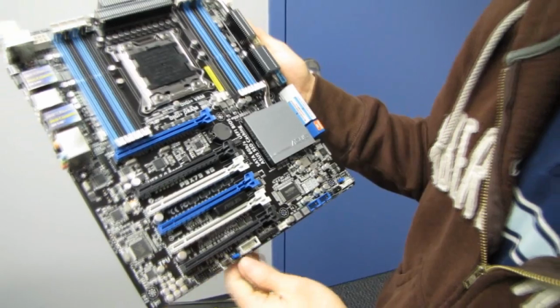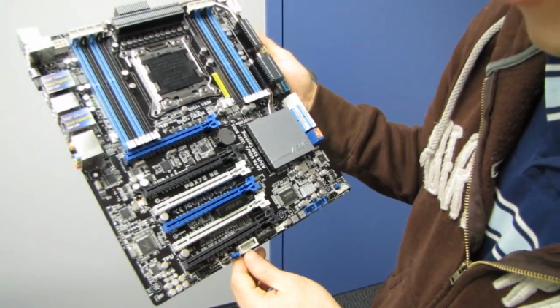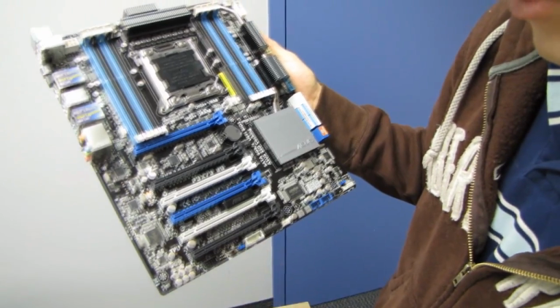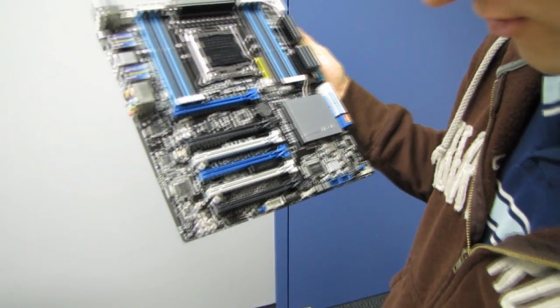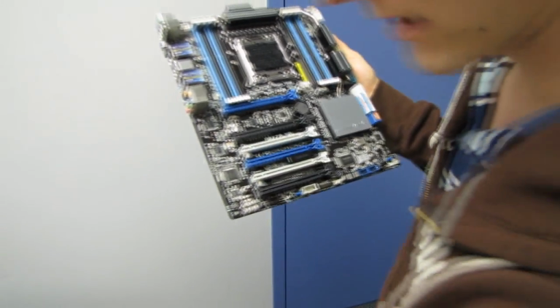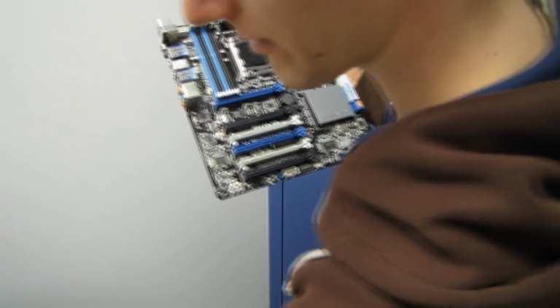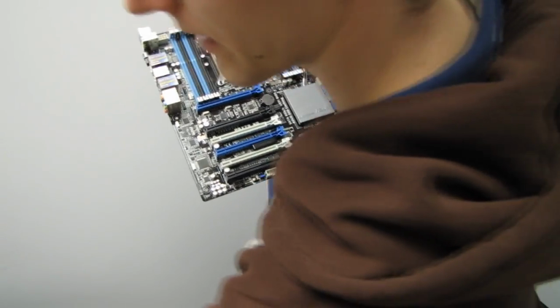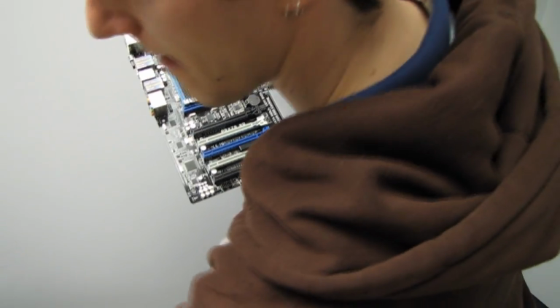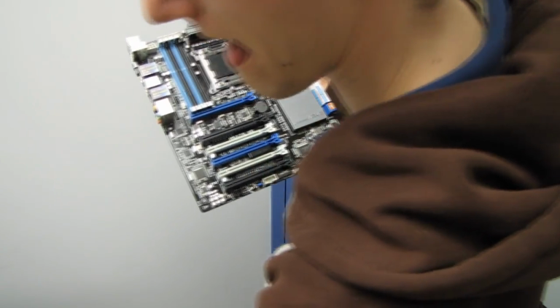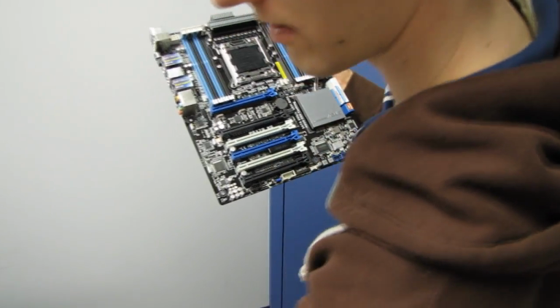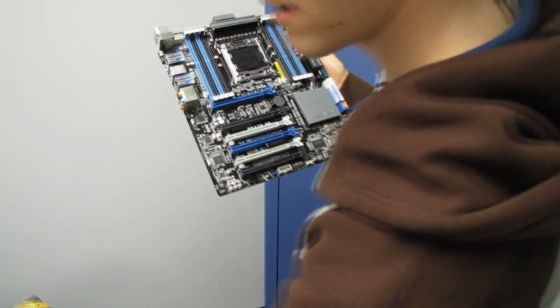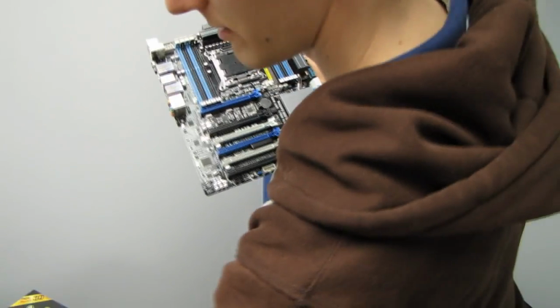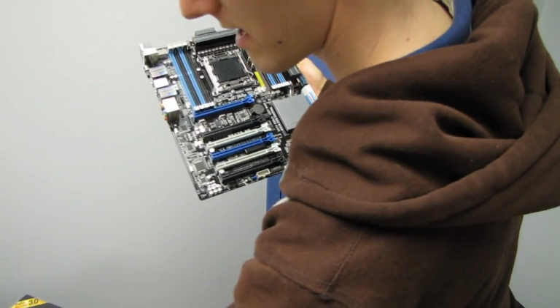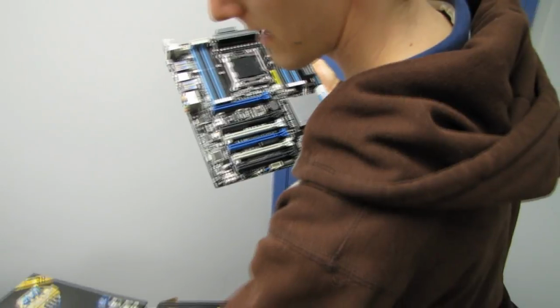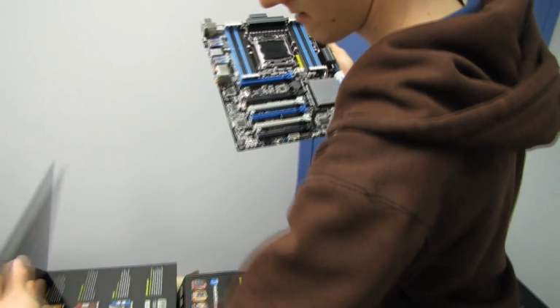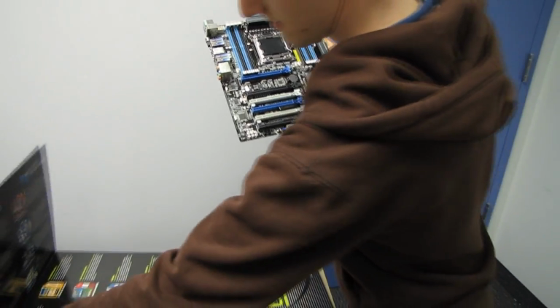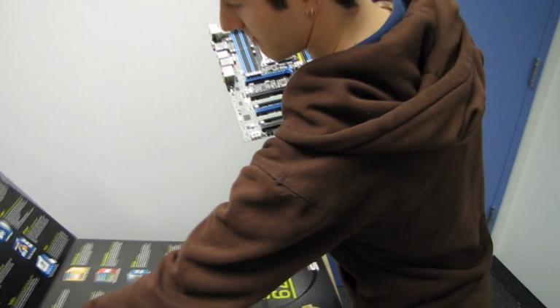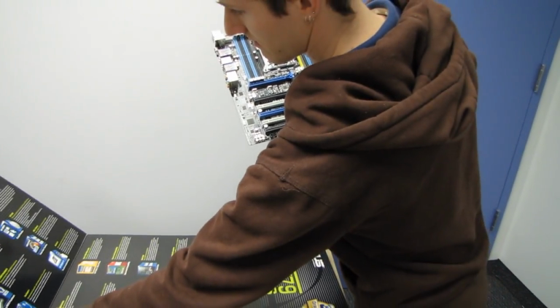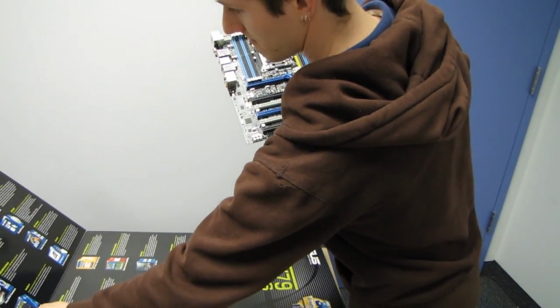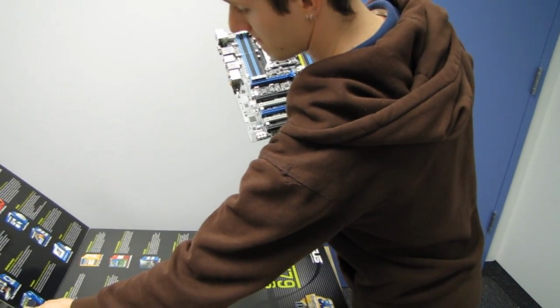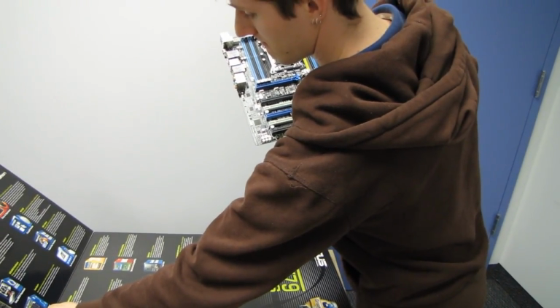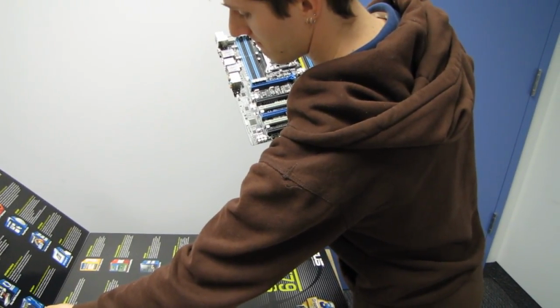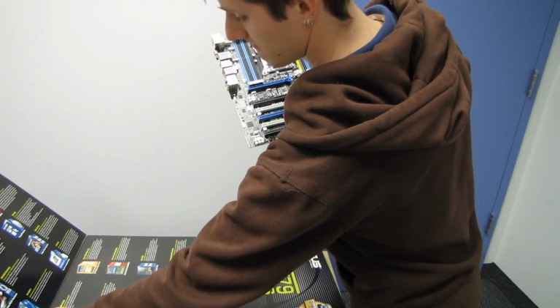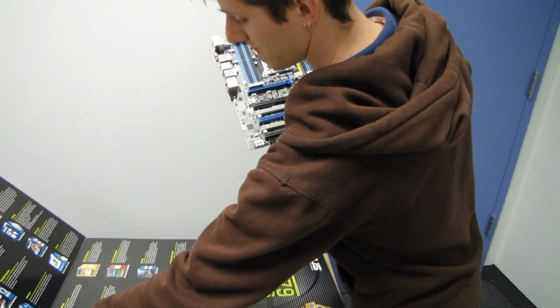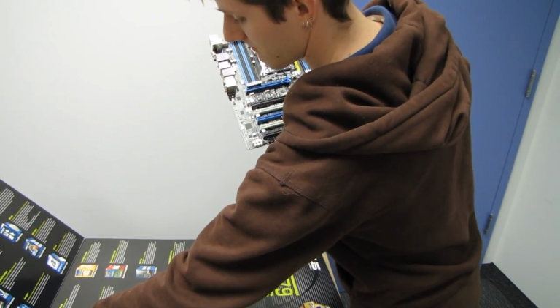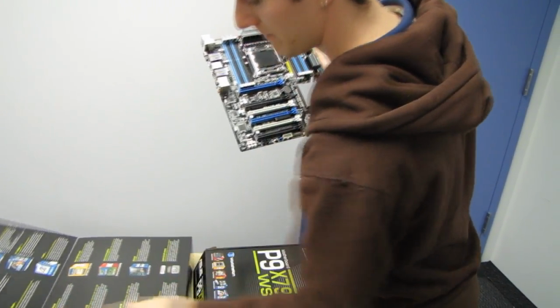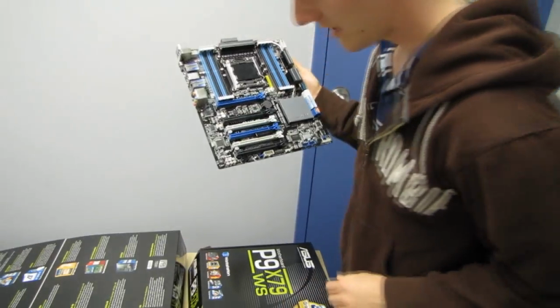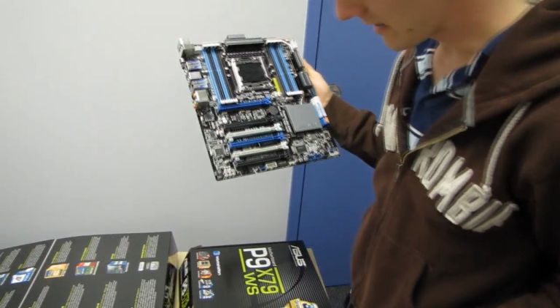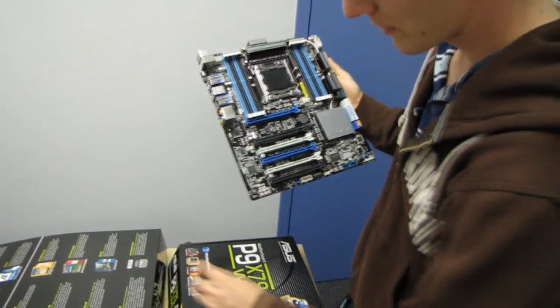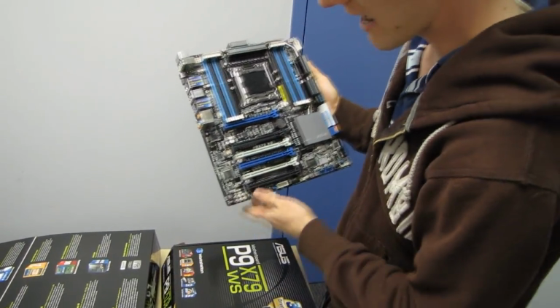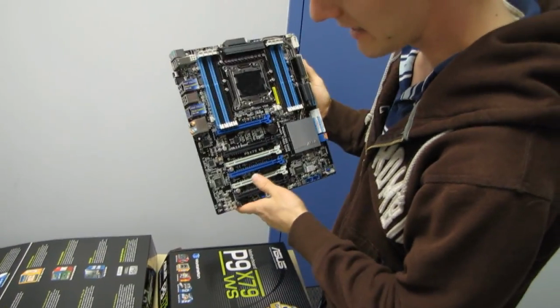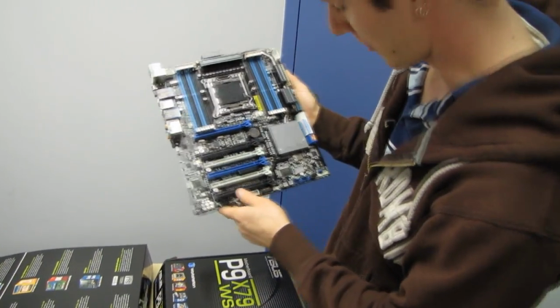There's also an additional LED set that indicates whether you have any errors on the board.